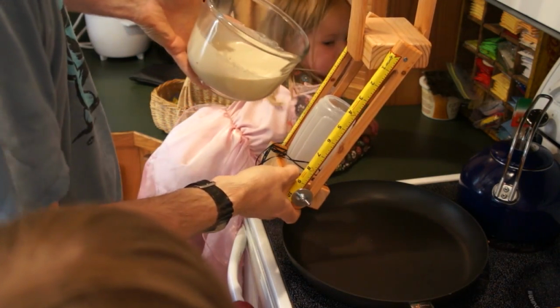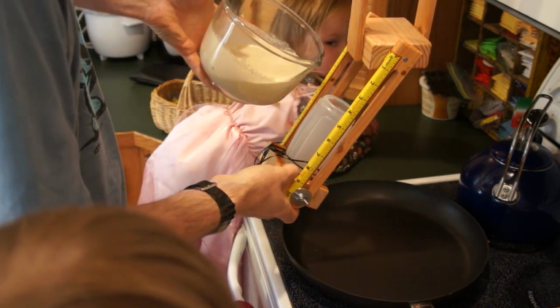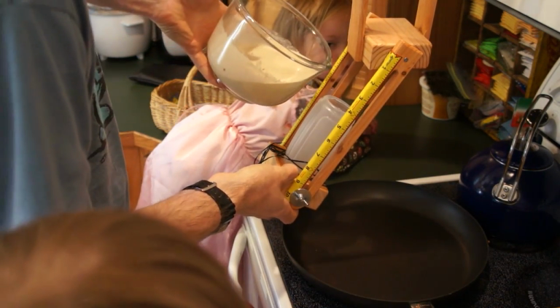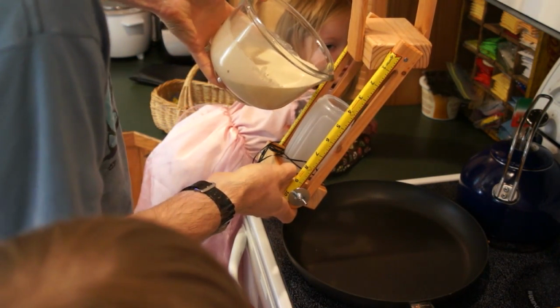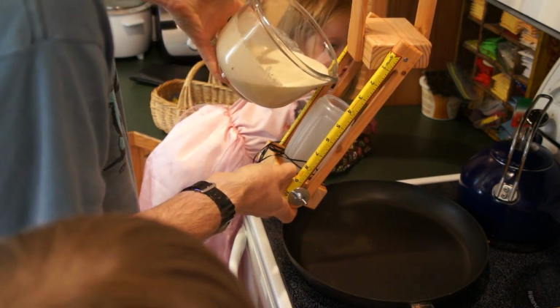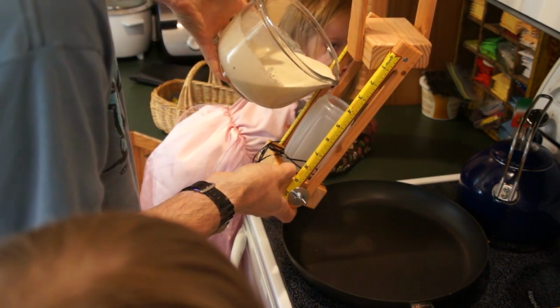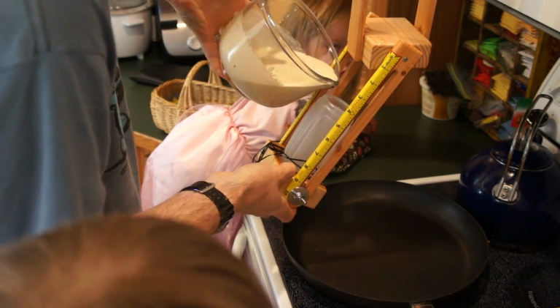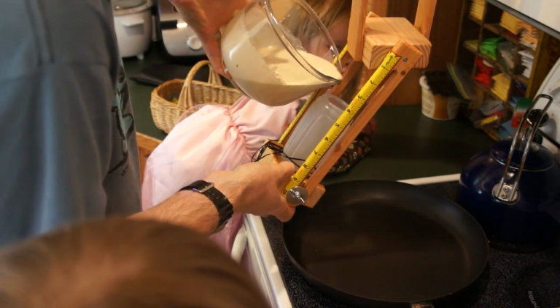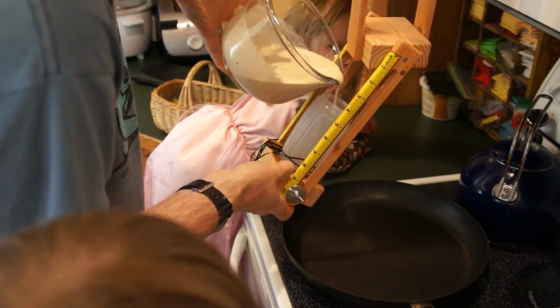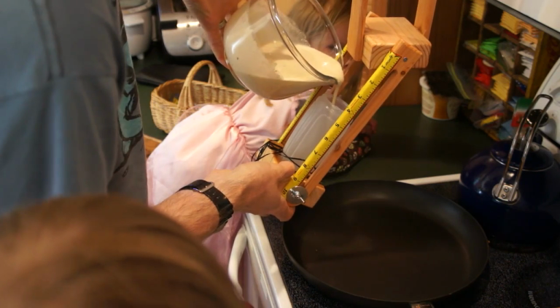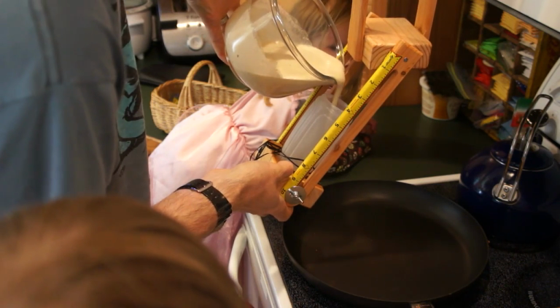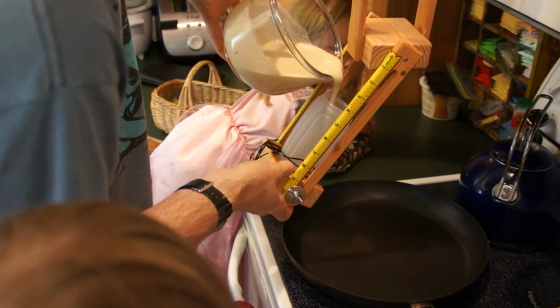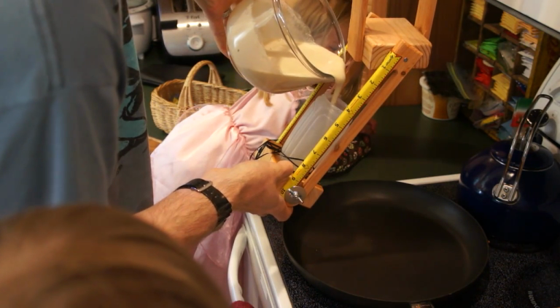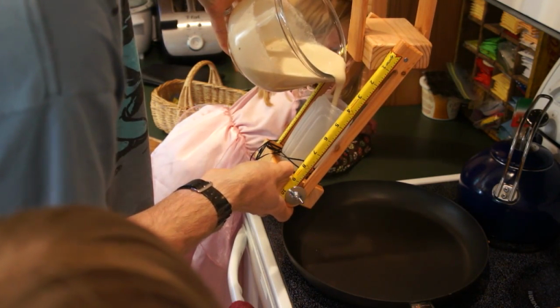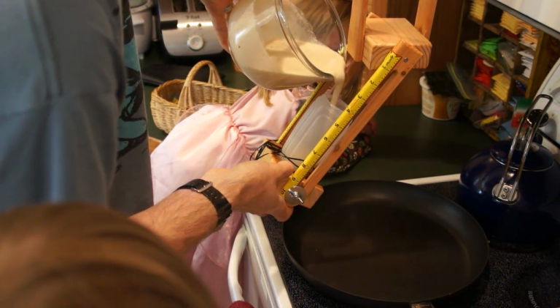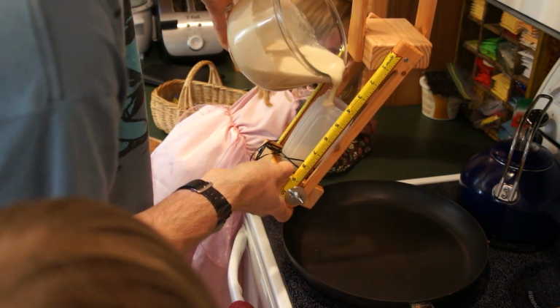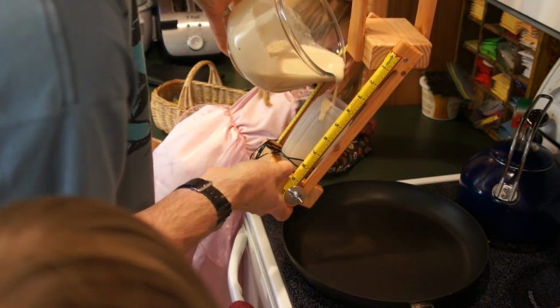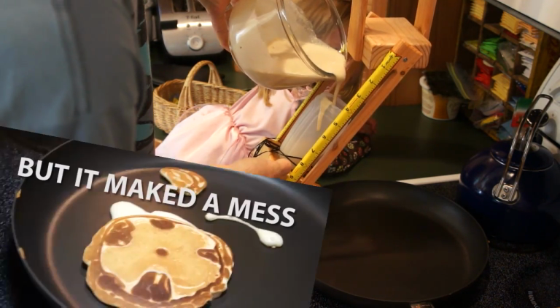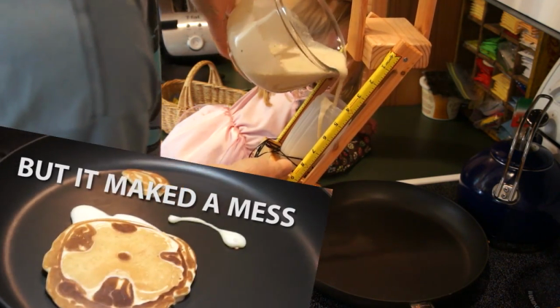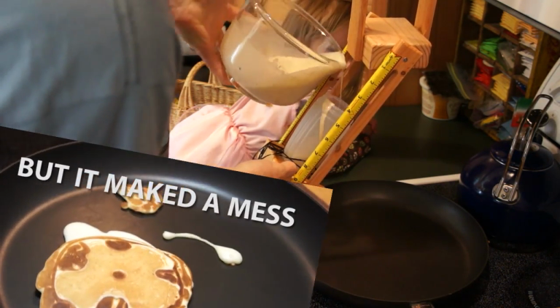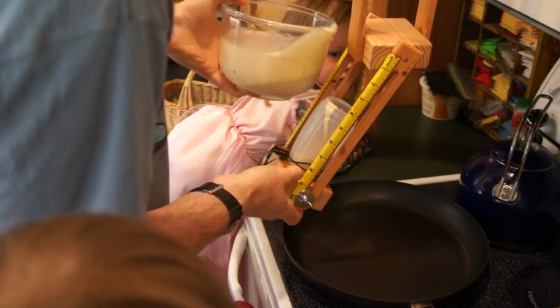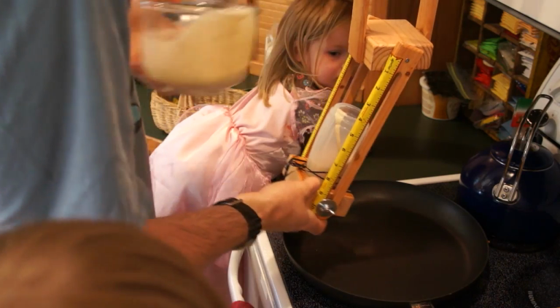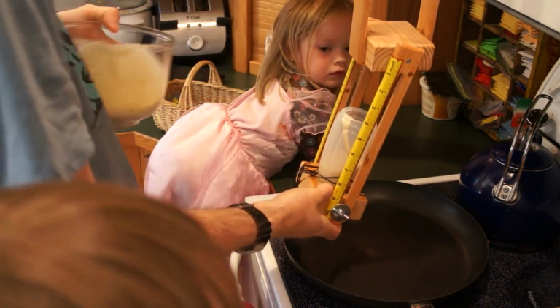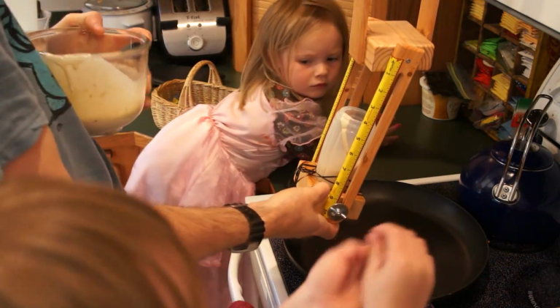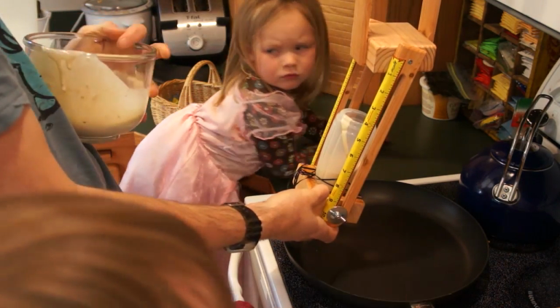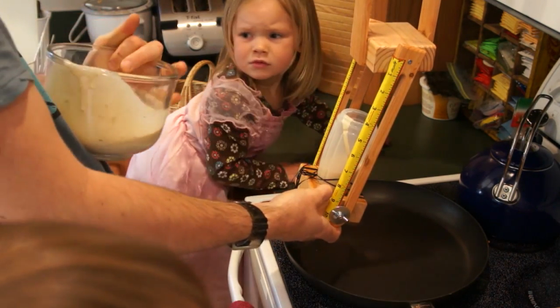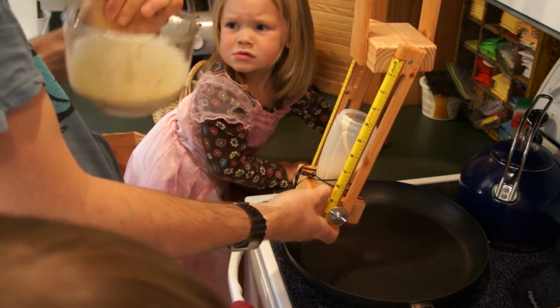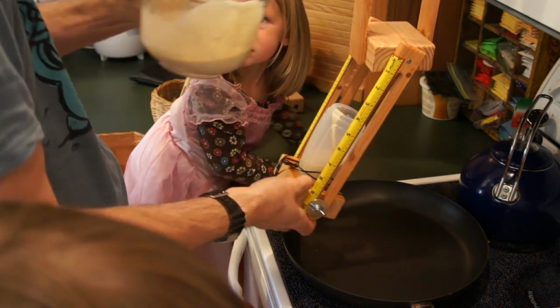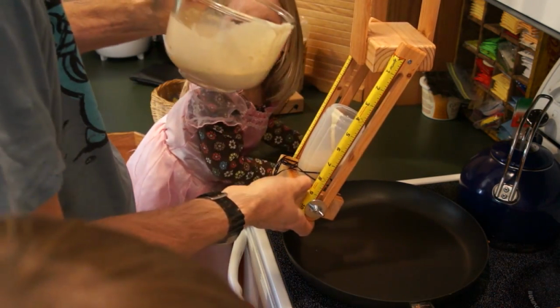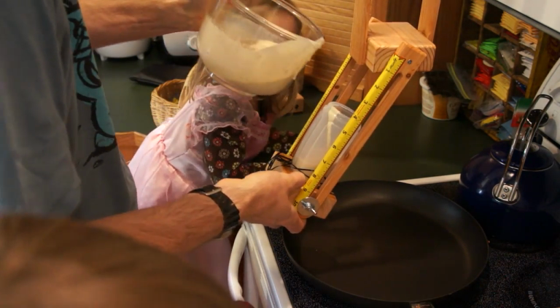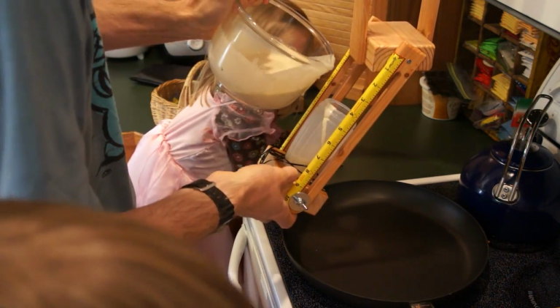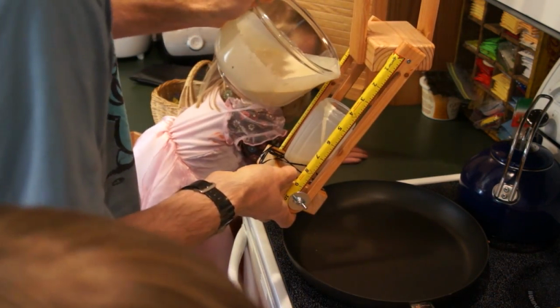I hope it doesn't make a mess. Let's see. Whoa! Did it make a mess? Daddy, you lost it! Look at my grip. You moved it.